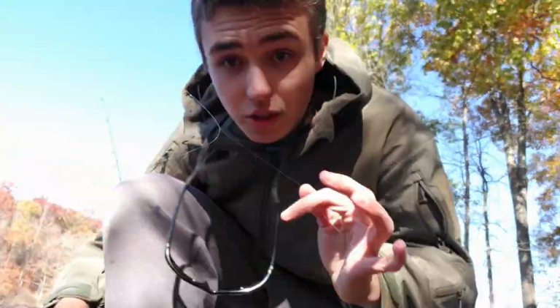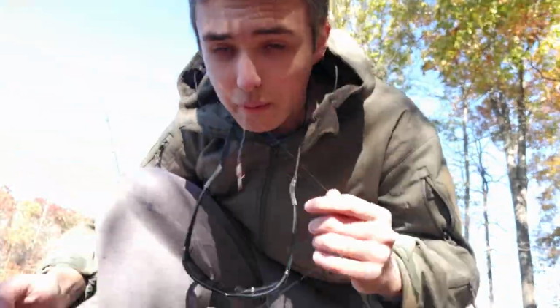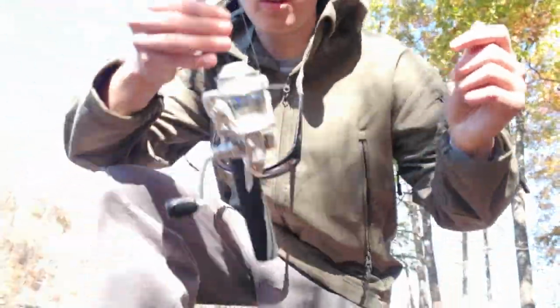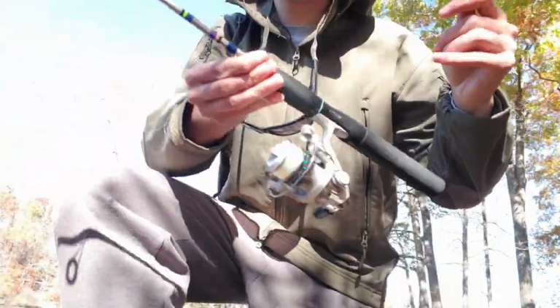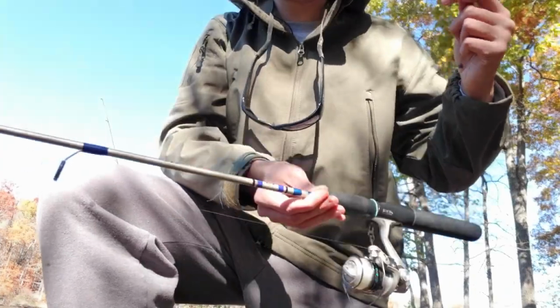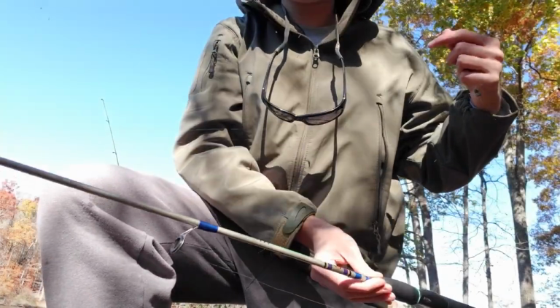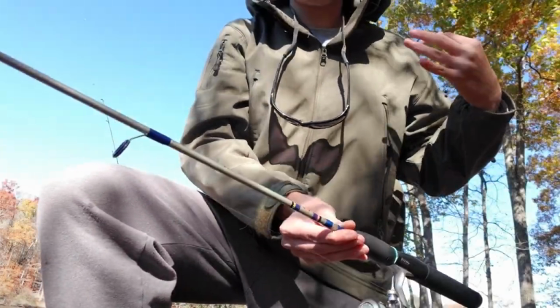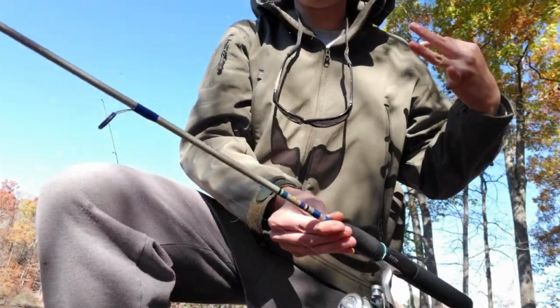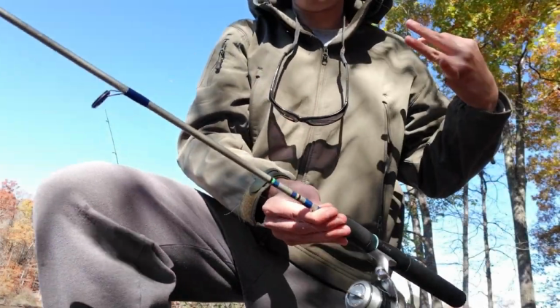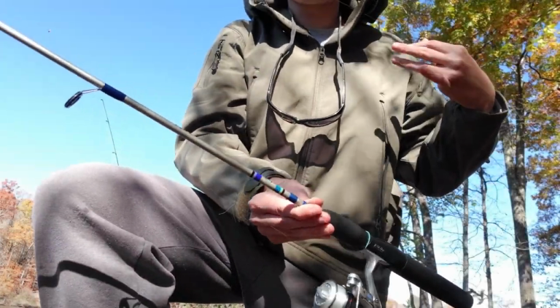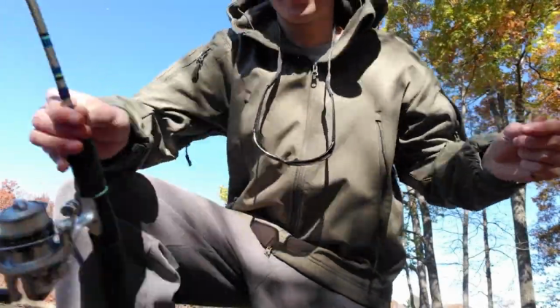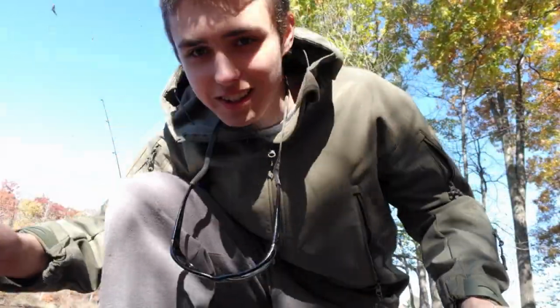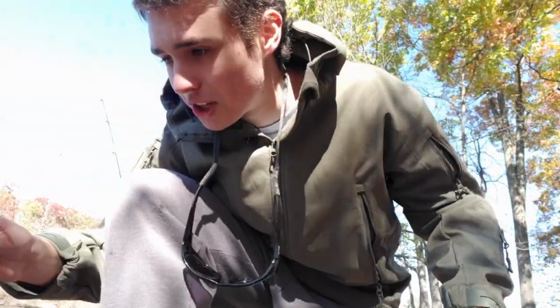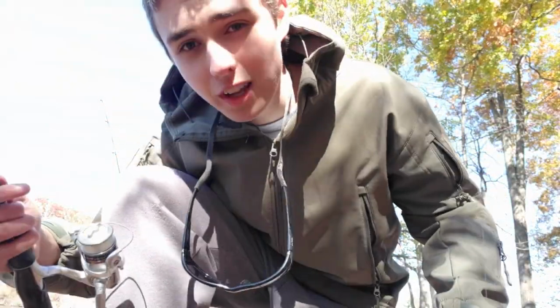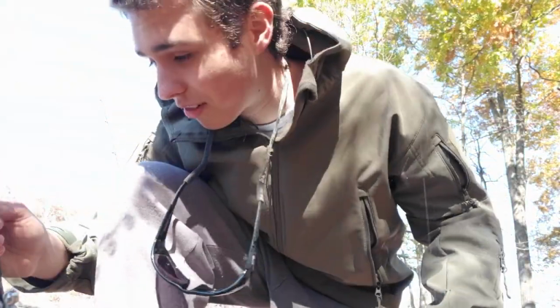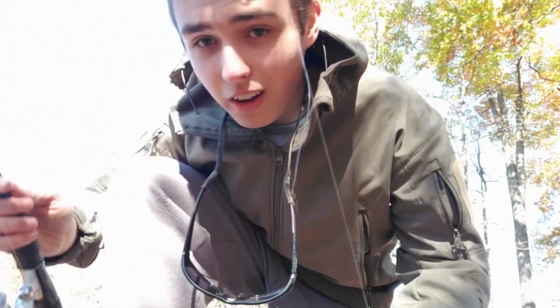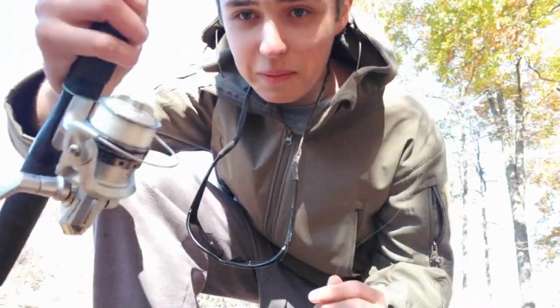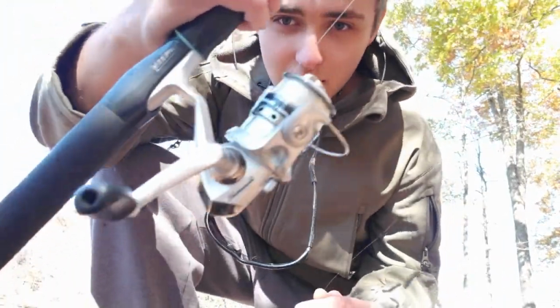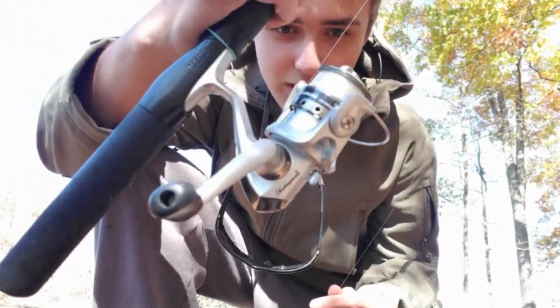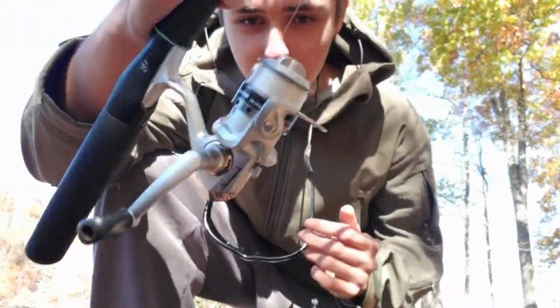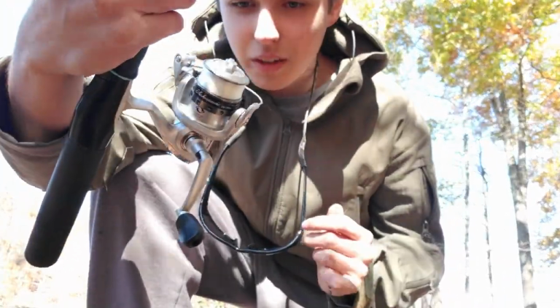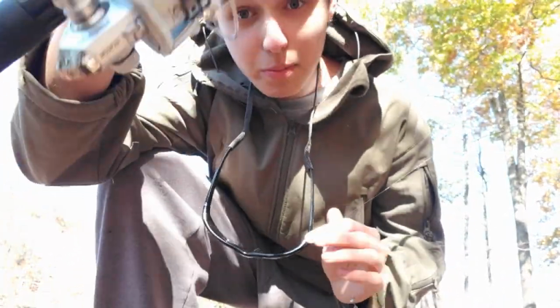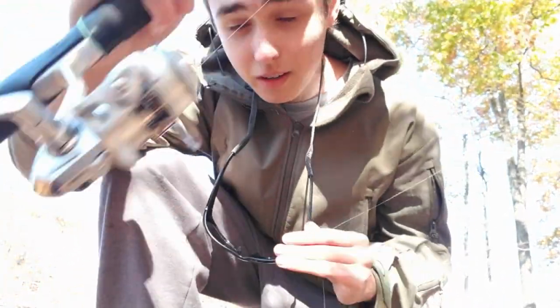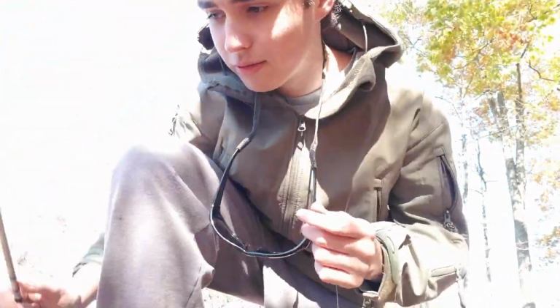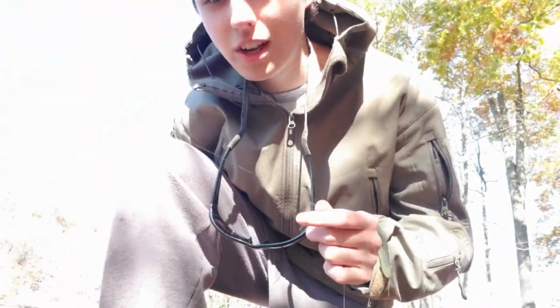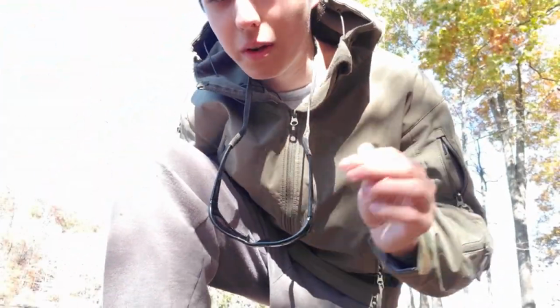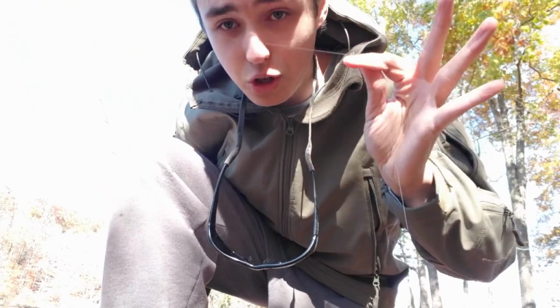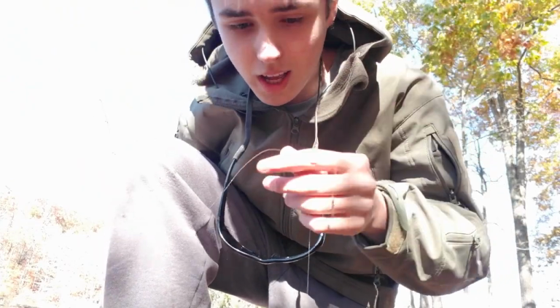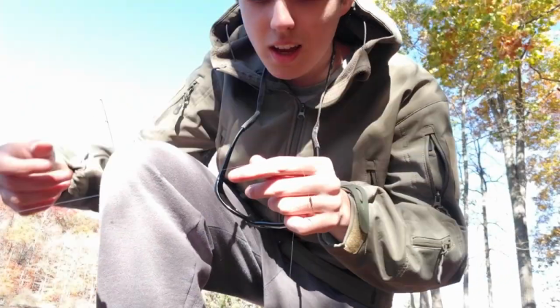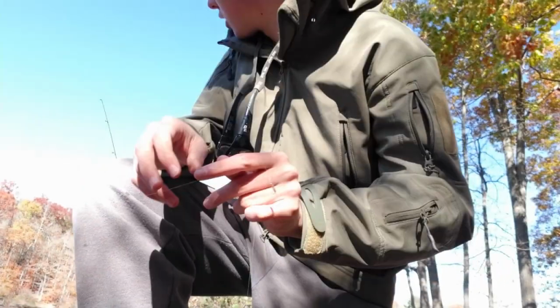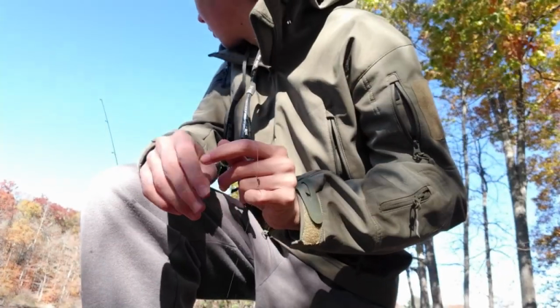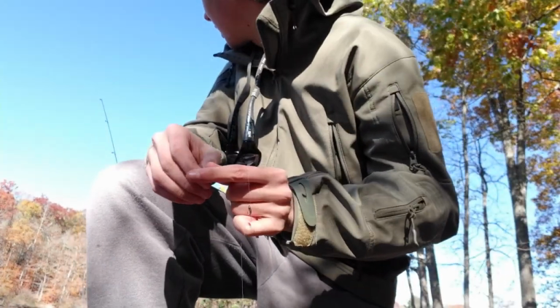So this is what I'm using. I've got this little — actually this is like a Zebco micro rod. It's just a little cheap ultralight I've had for a very long time. A Shakespeare 500 size ultralight with two pound test. Going super finesse here.